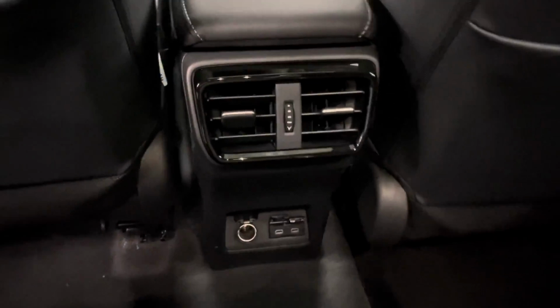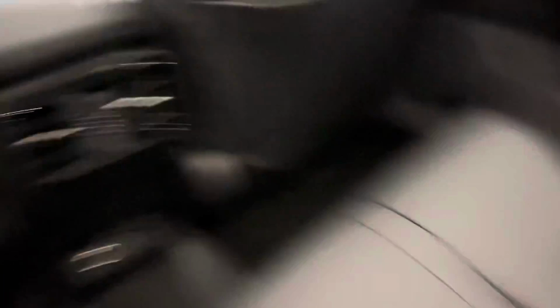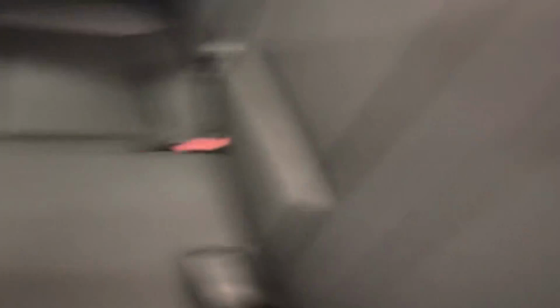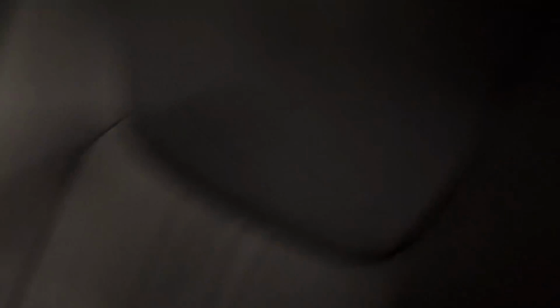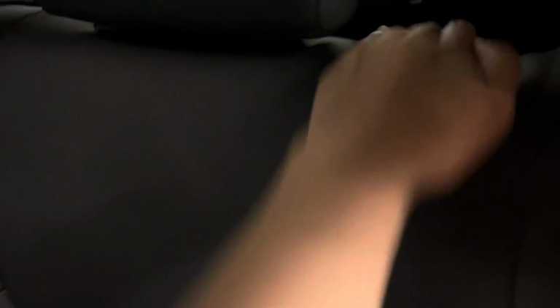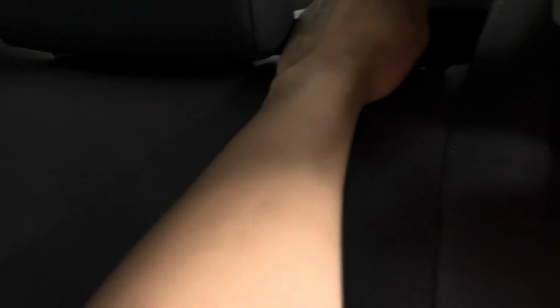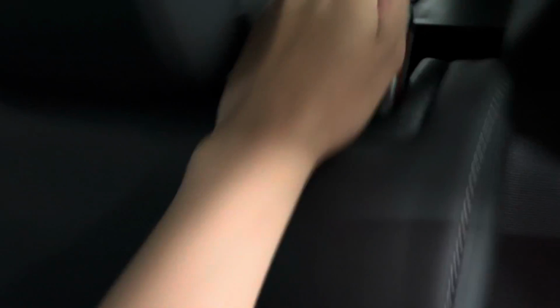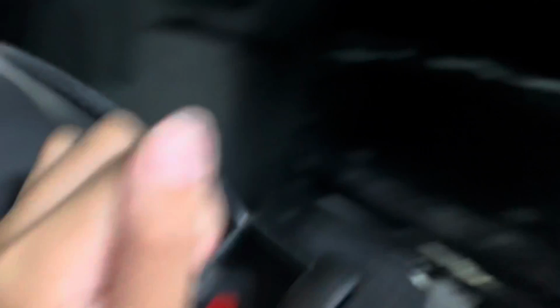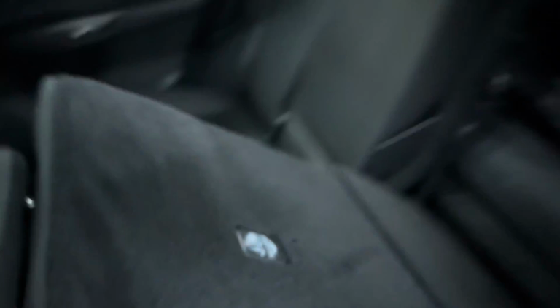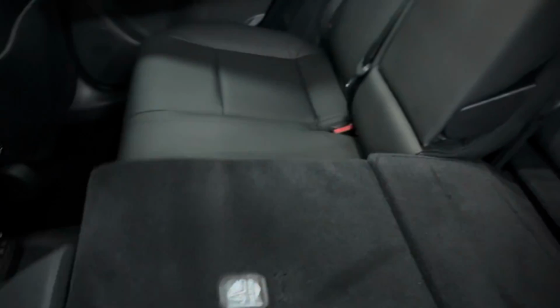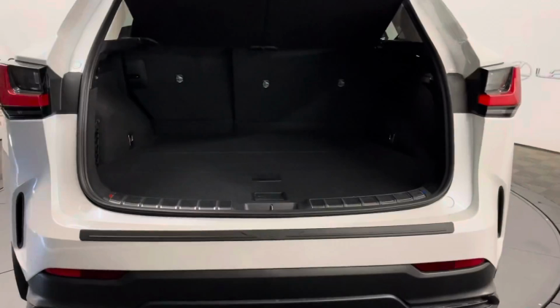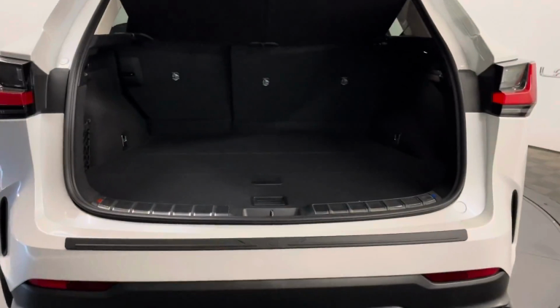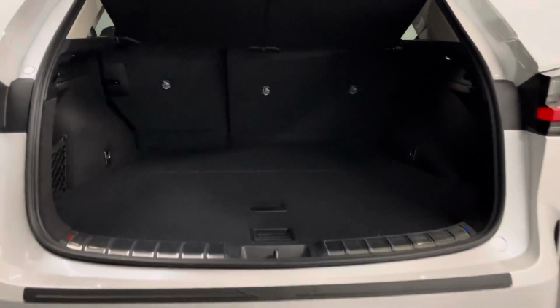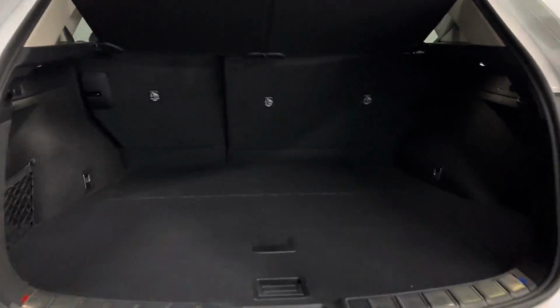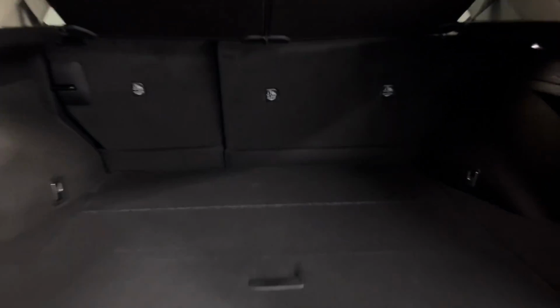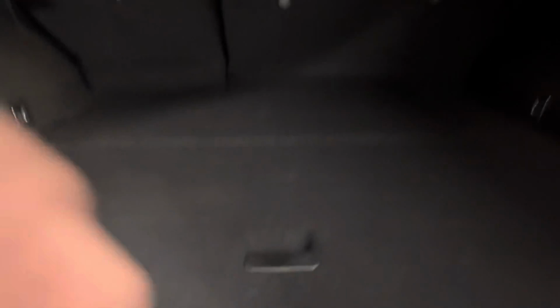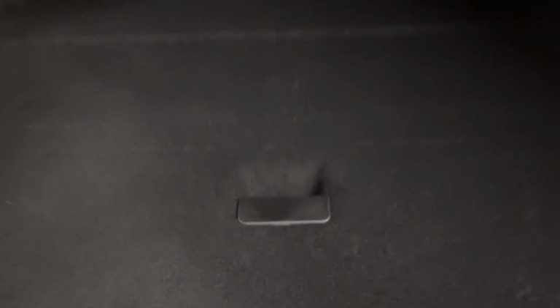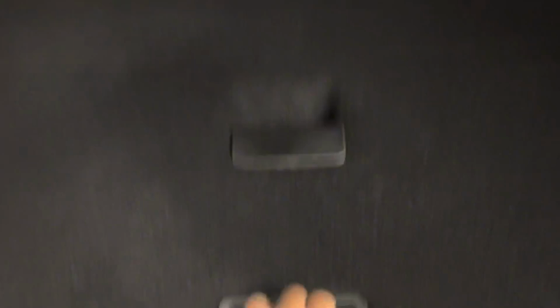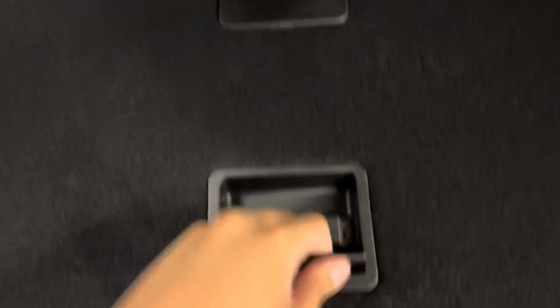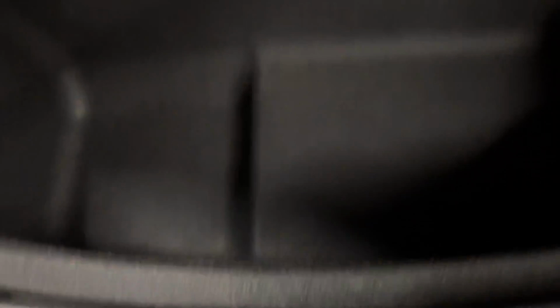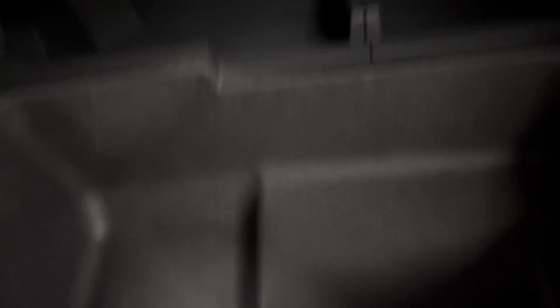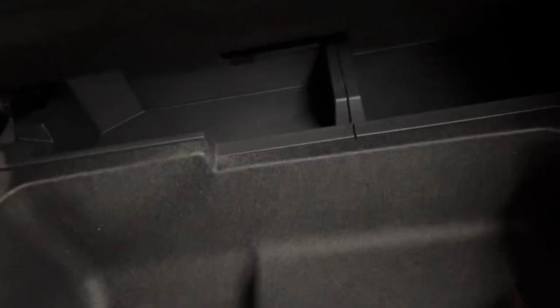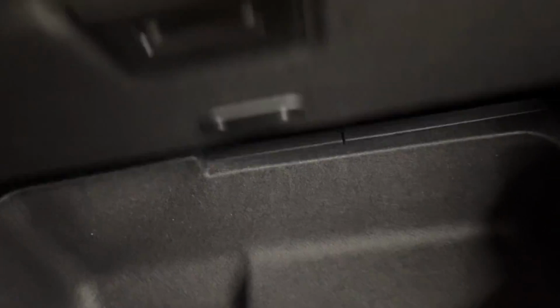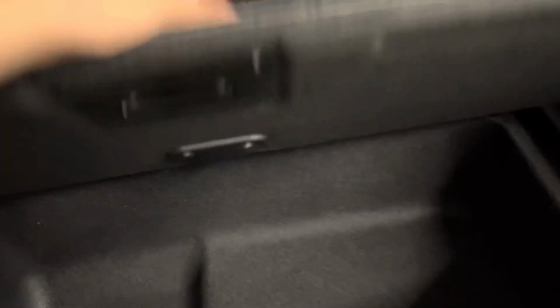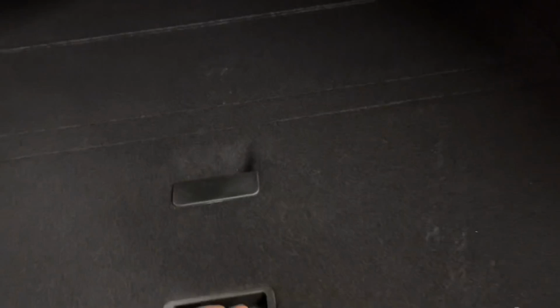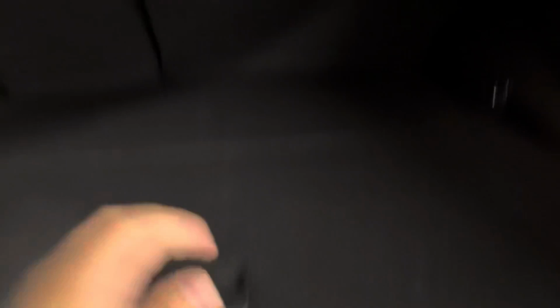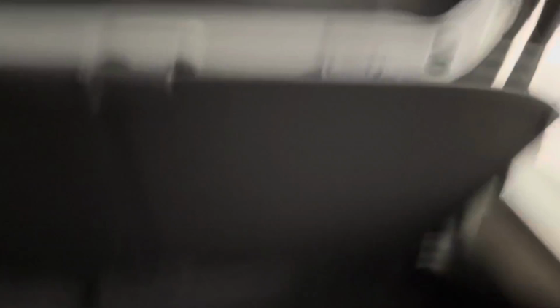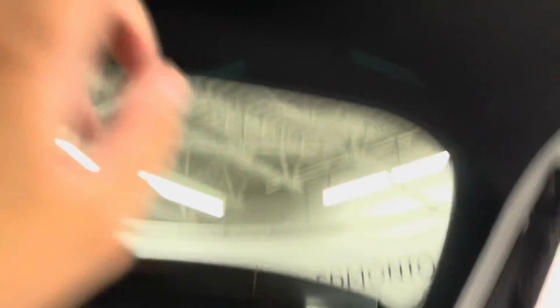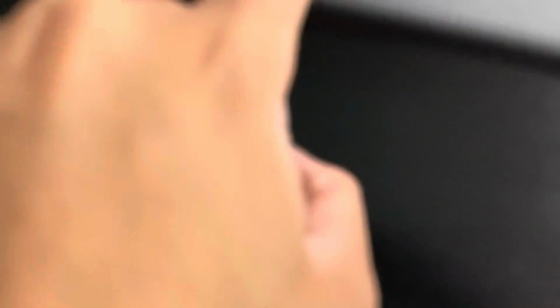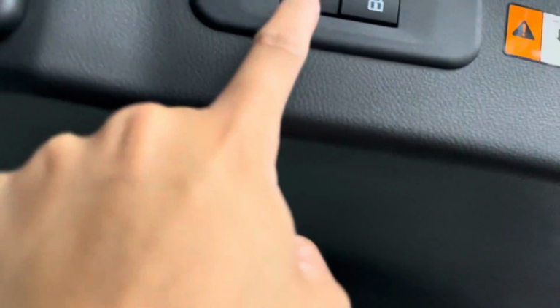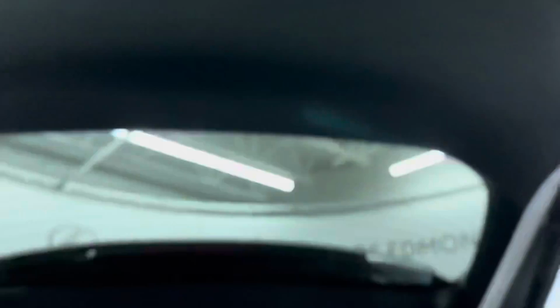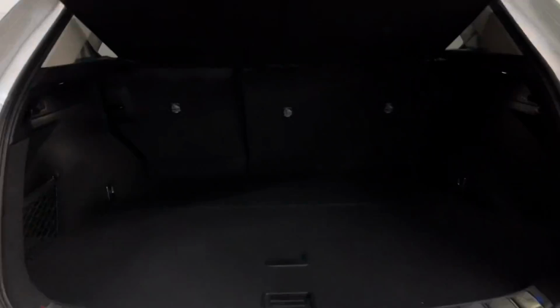Your rear seats are manual folding. You have a spacious trunk and underneath you have extra storage space. Your trunk is power closing from a push of a button.